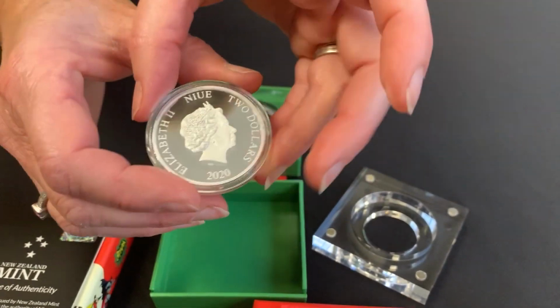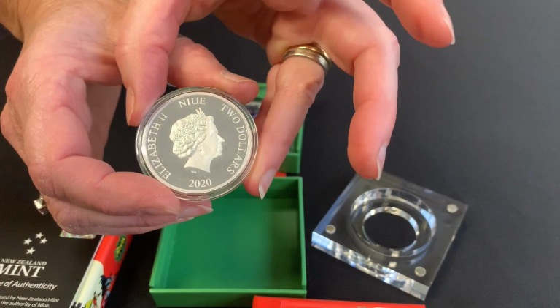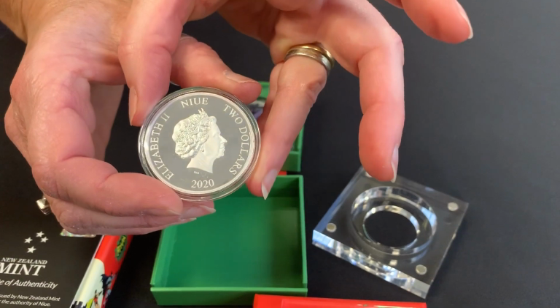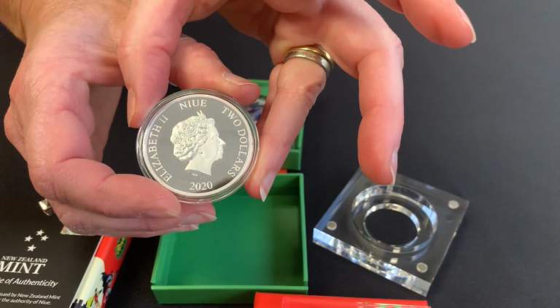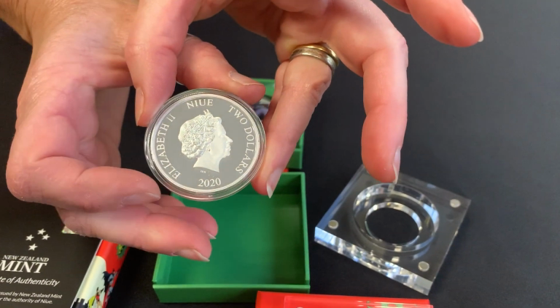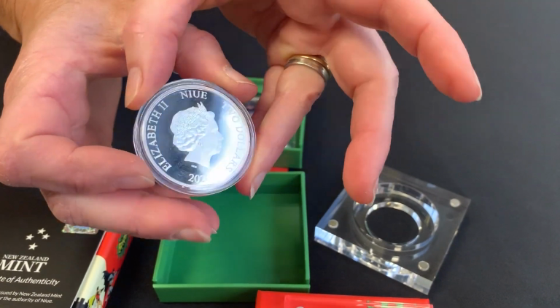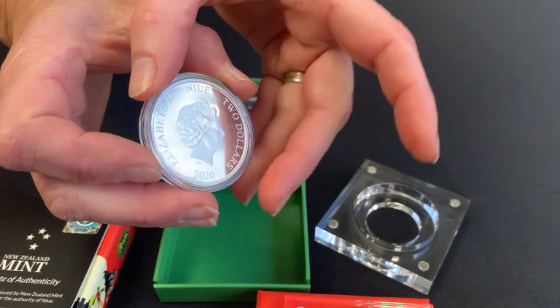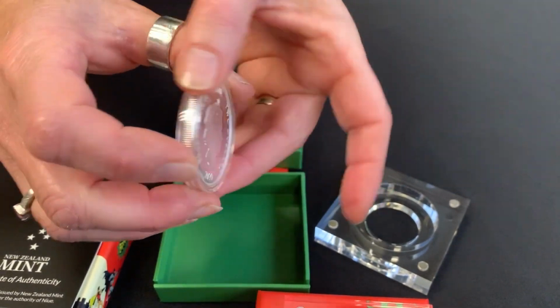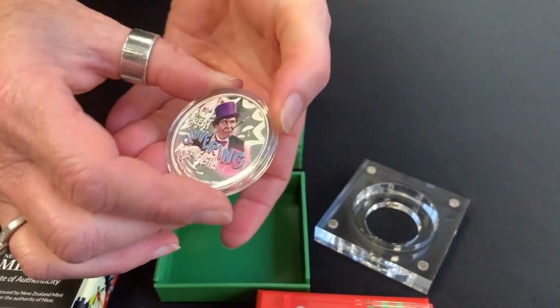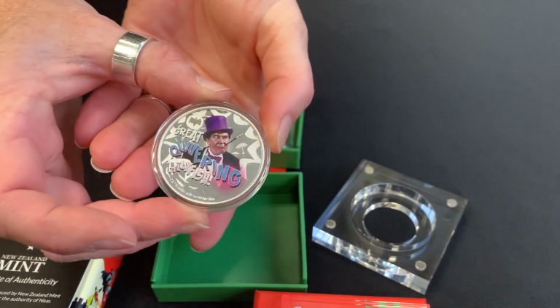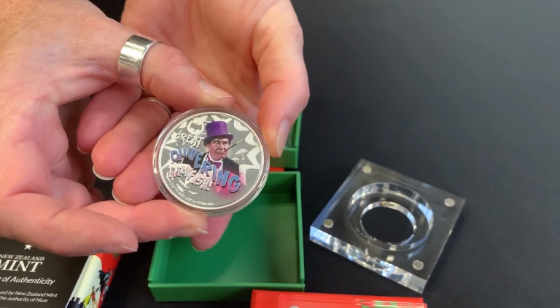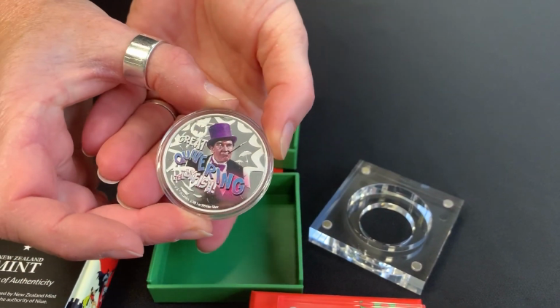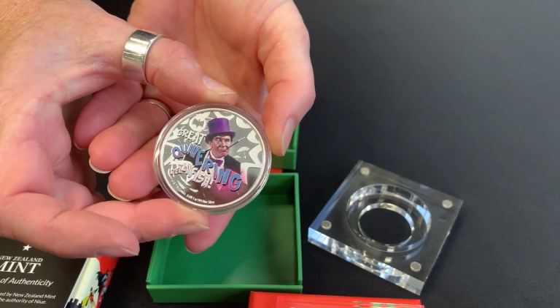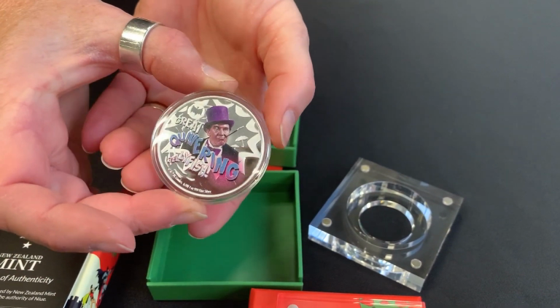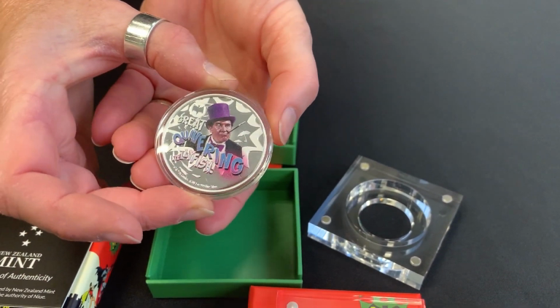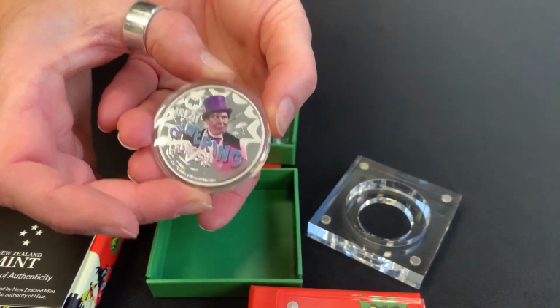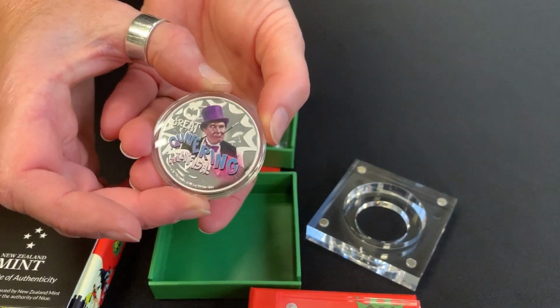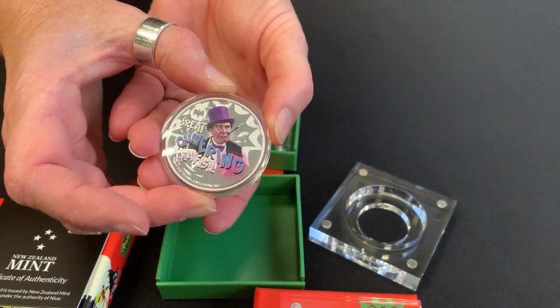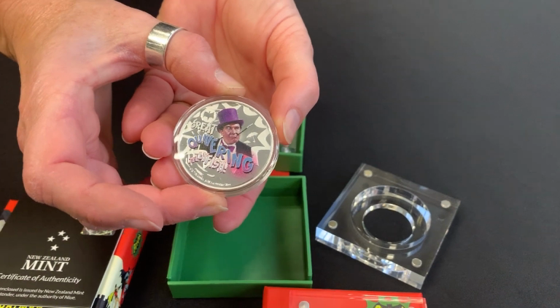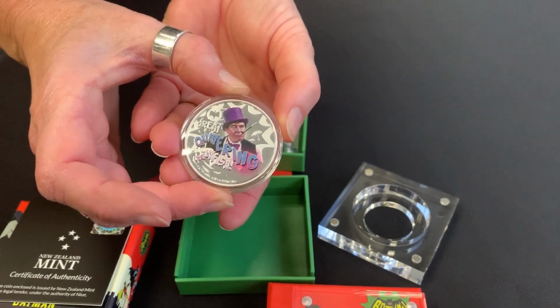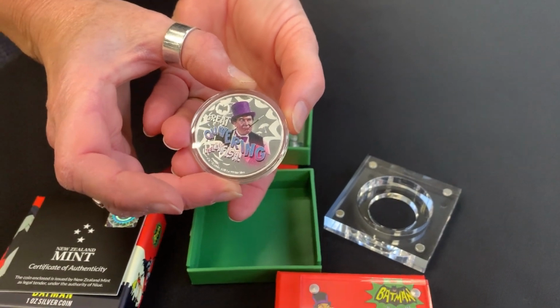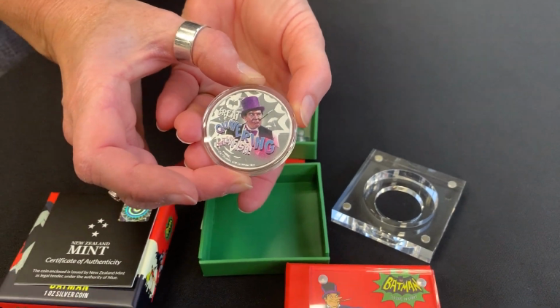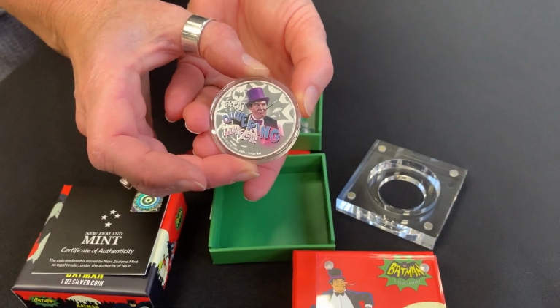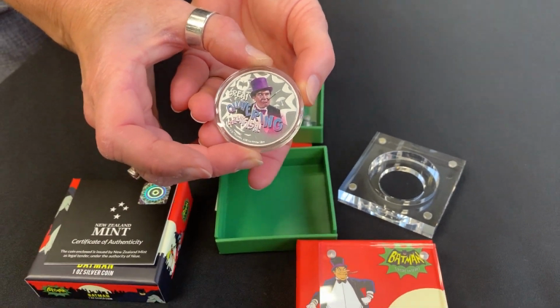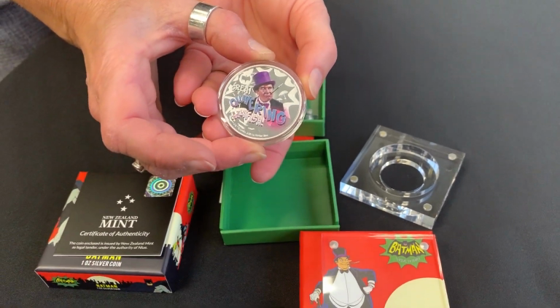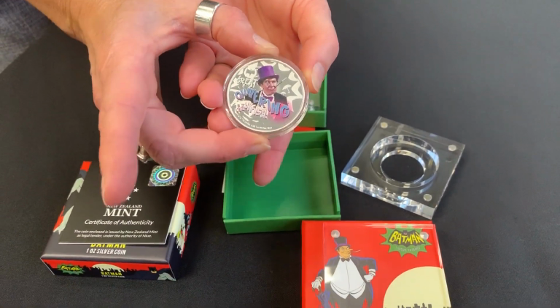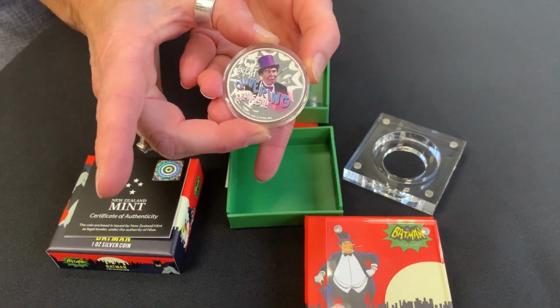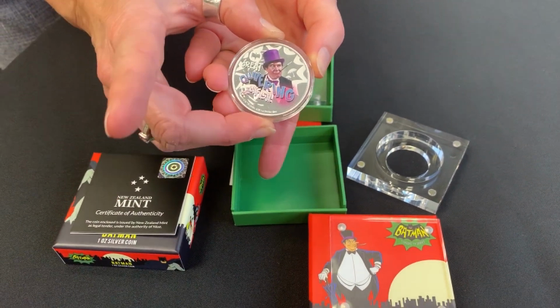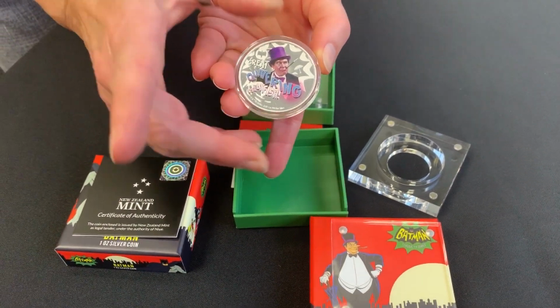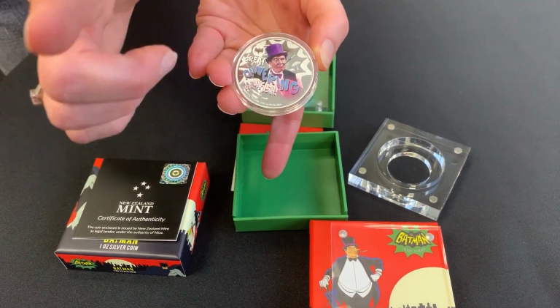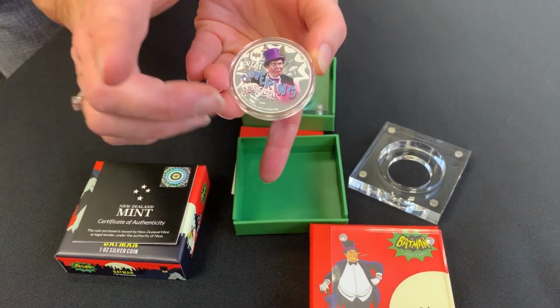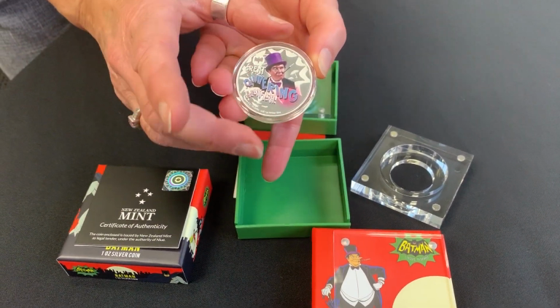And then again, the effigy on the reverse. So there you have it — the start of the Batman 66 TV collection. And don't forget to go to our YouTube channel and subscribe.